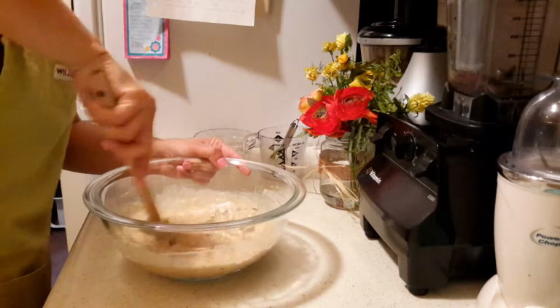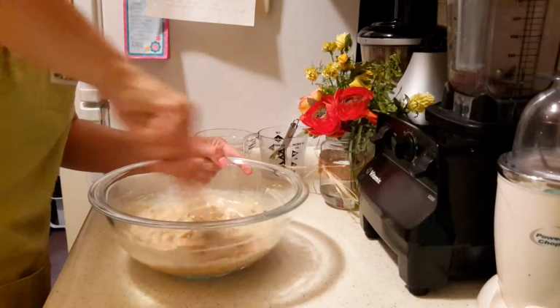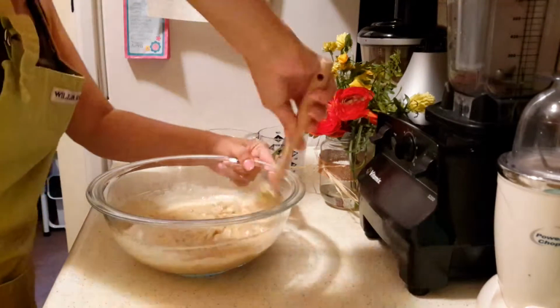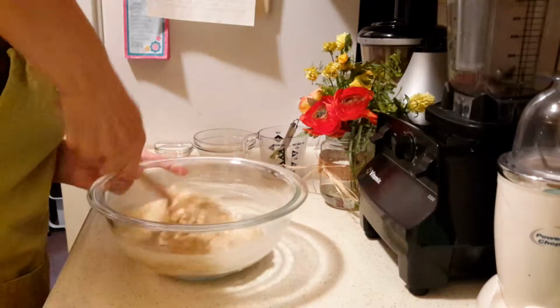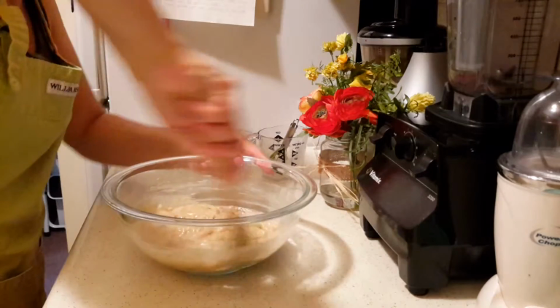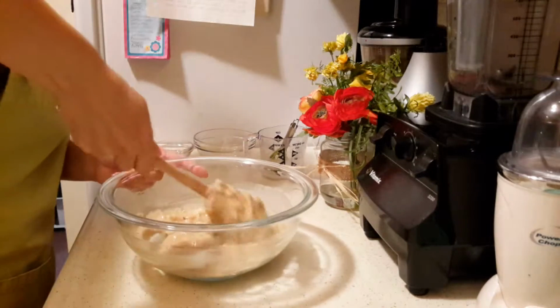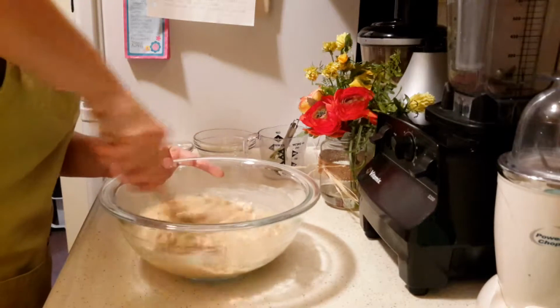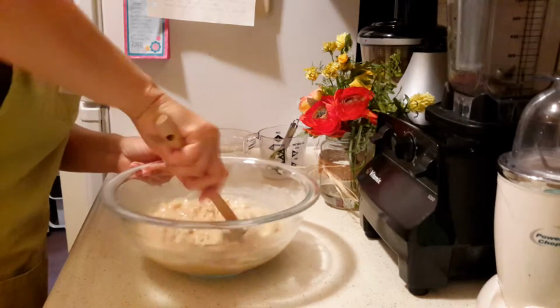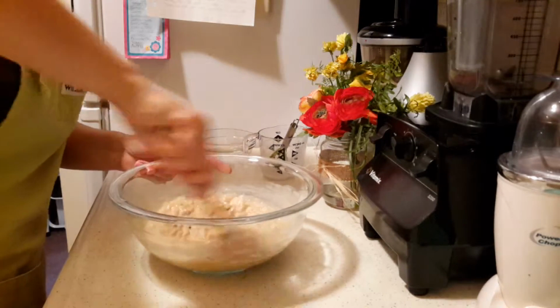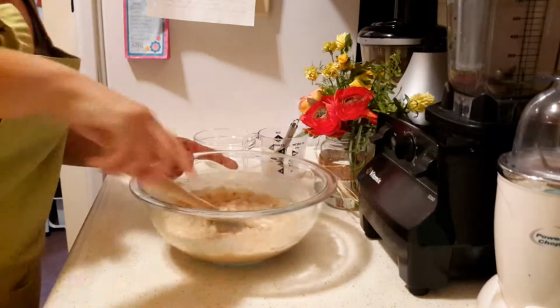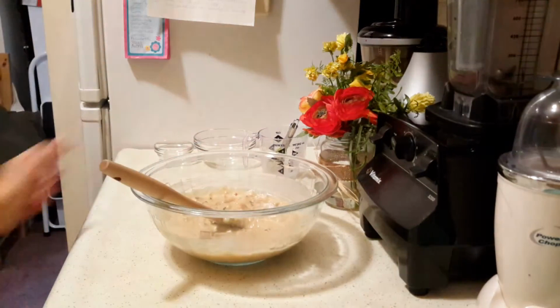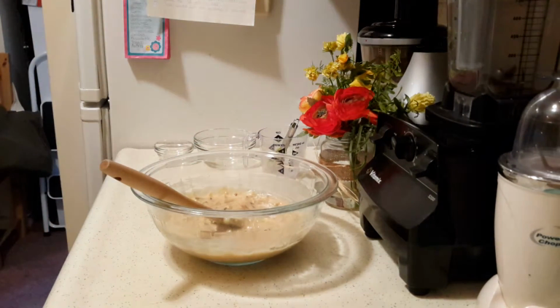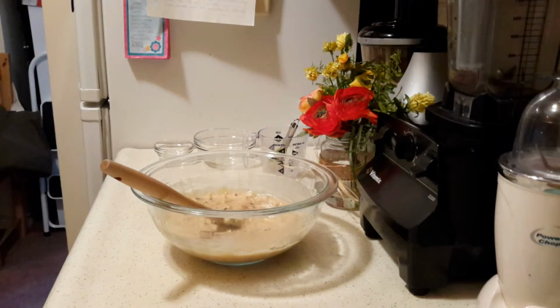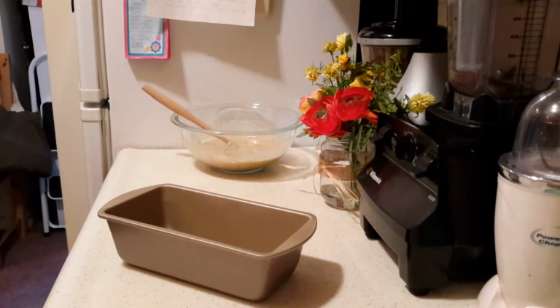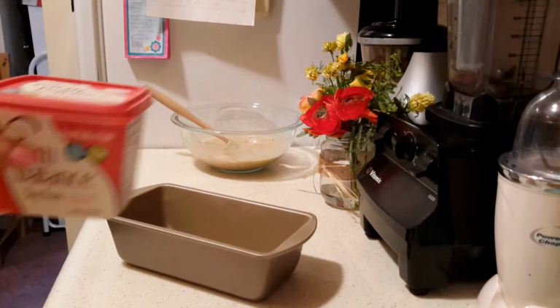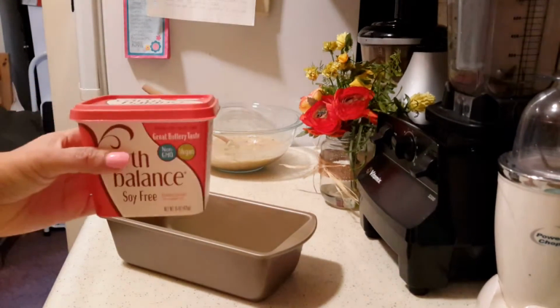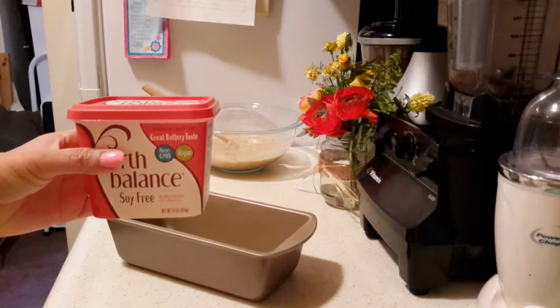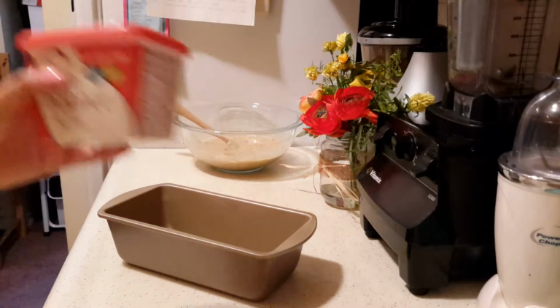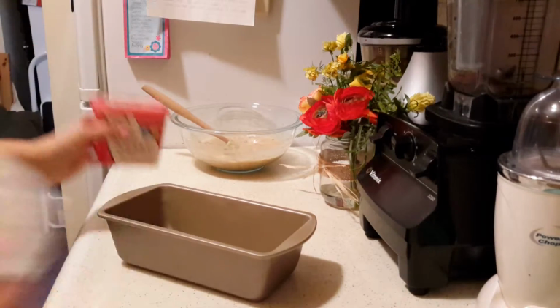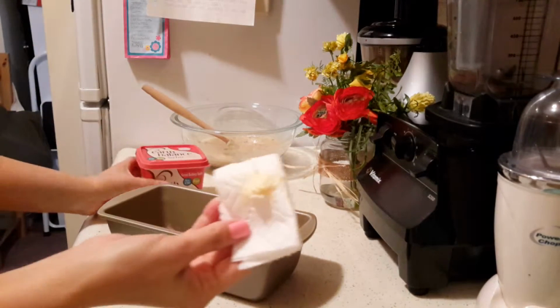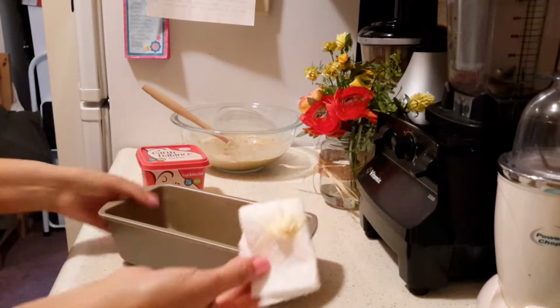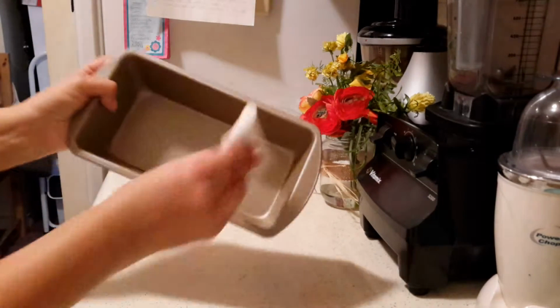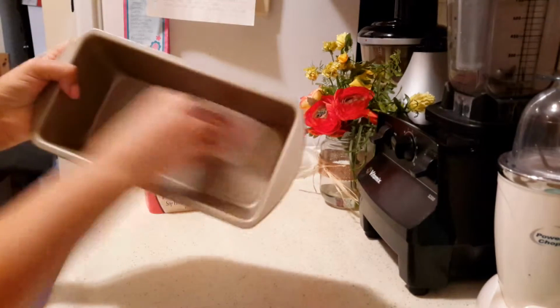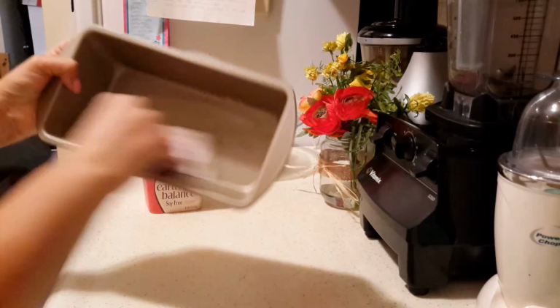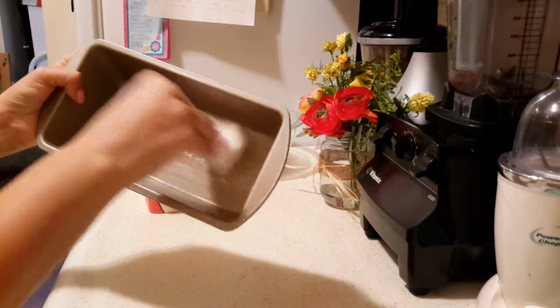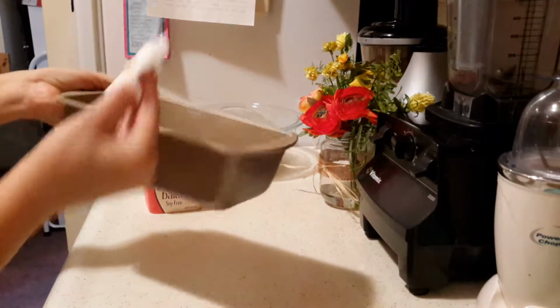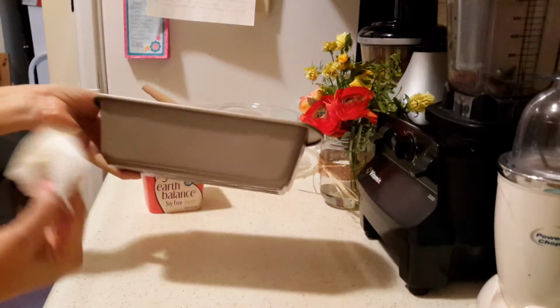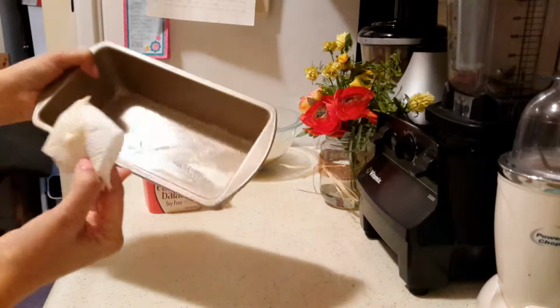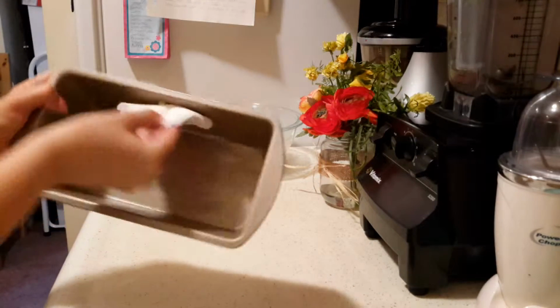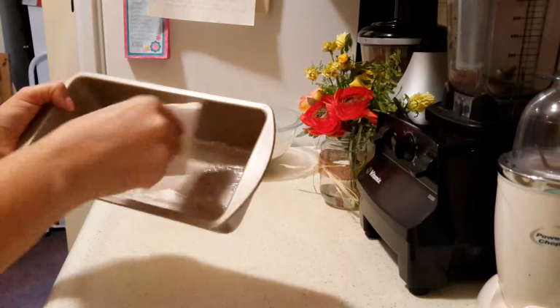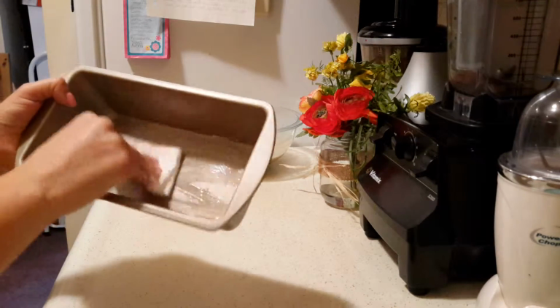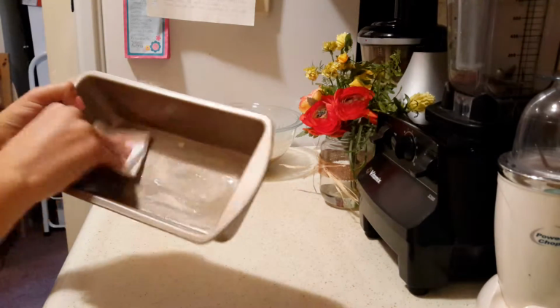I'm going to mix that in really well, and then I'm going to take a little bit of Earth Balance just to butter my baking dish. This is for a small loaf.